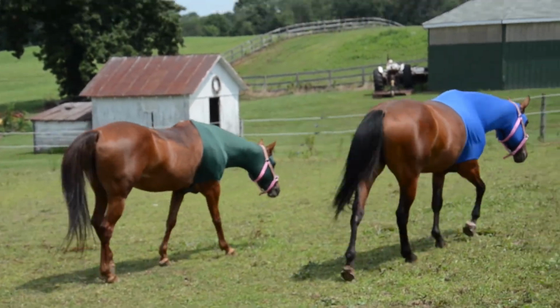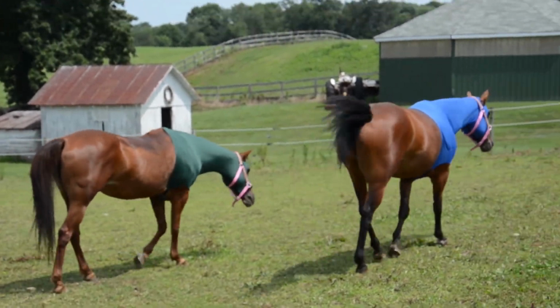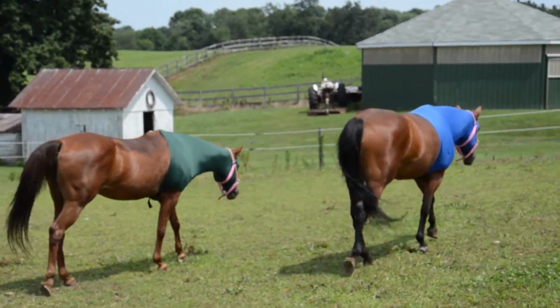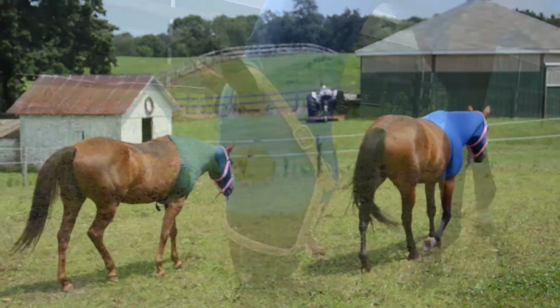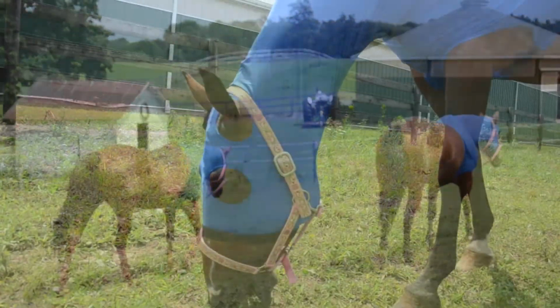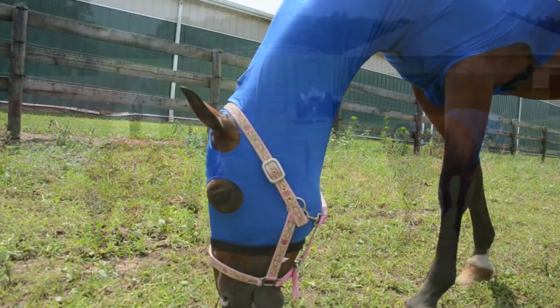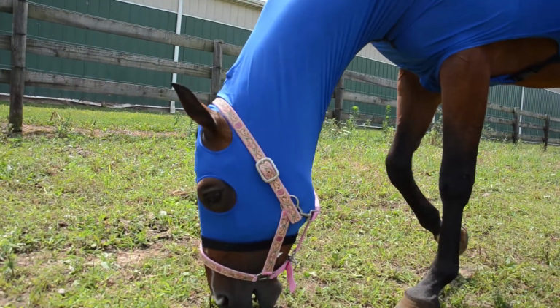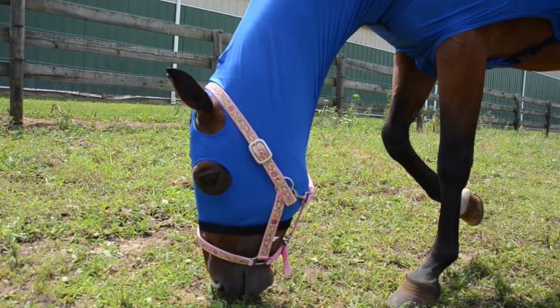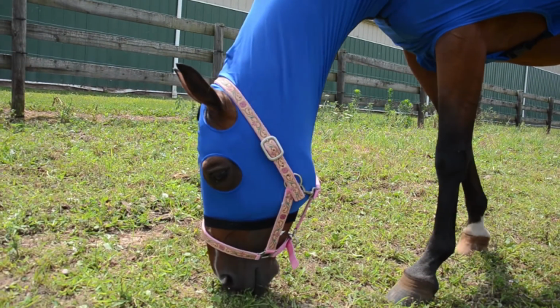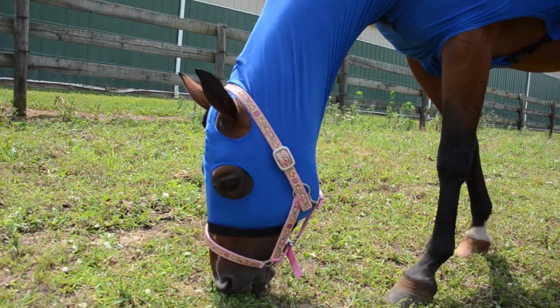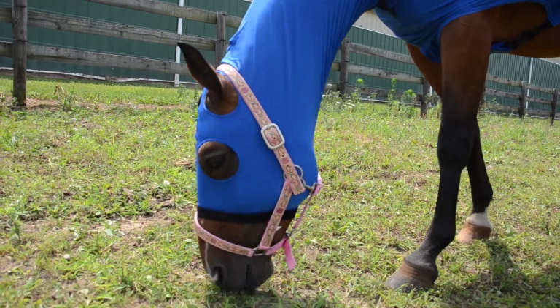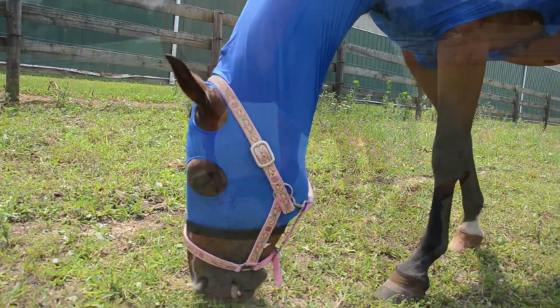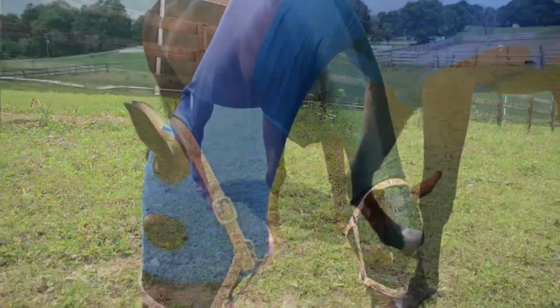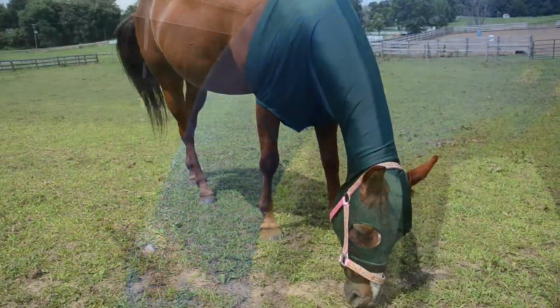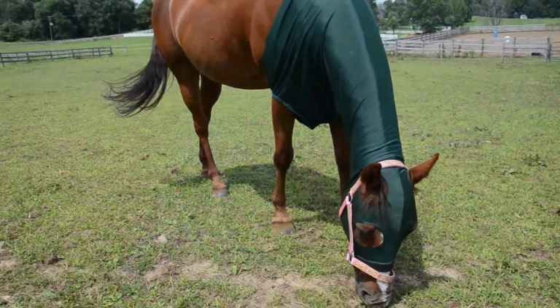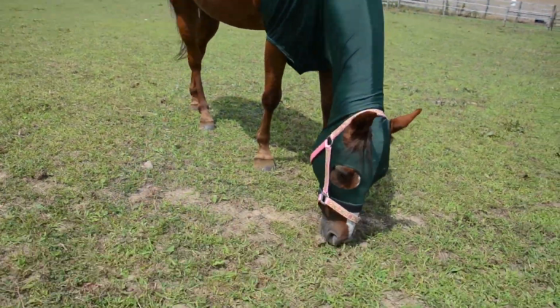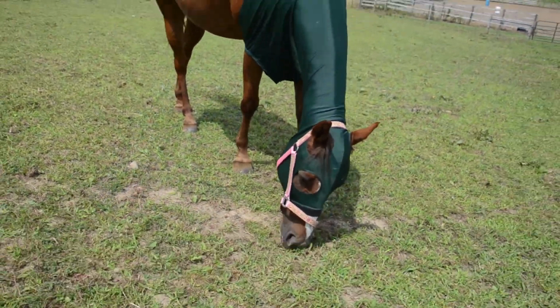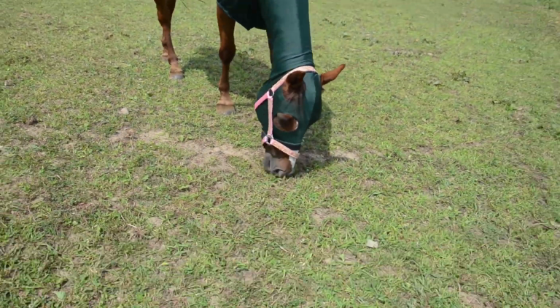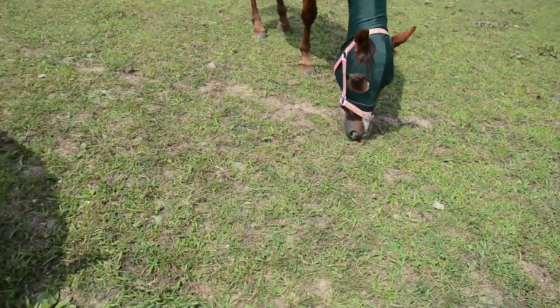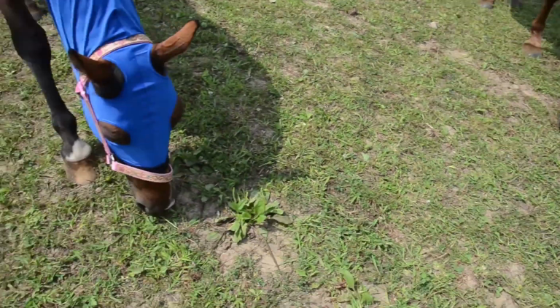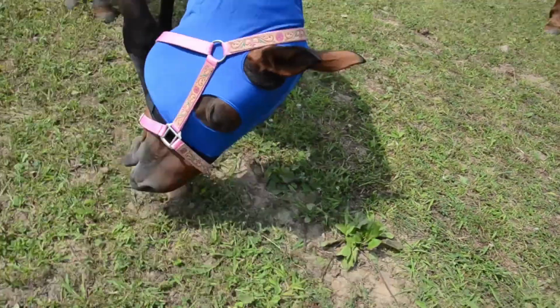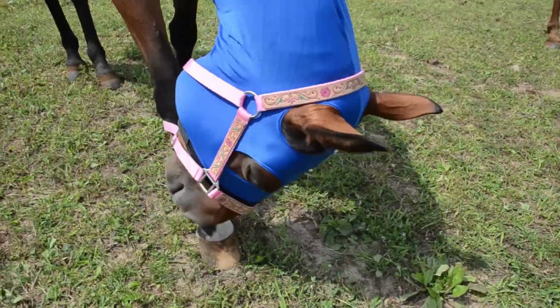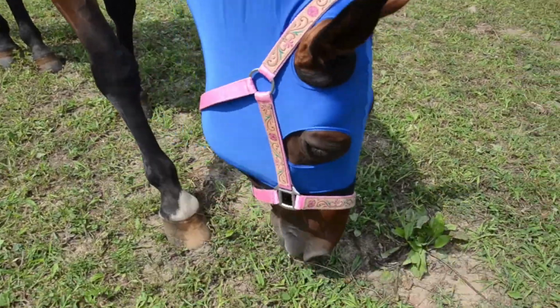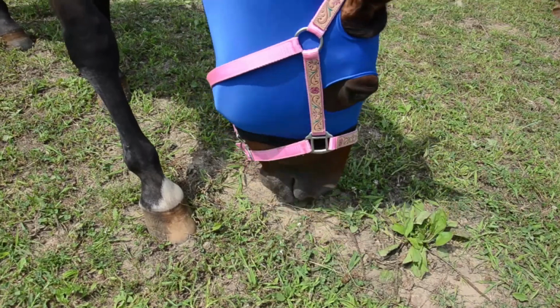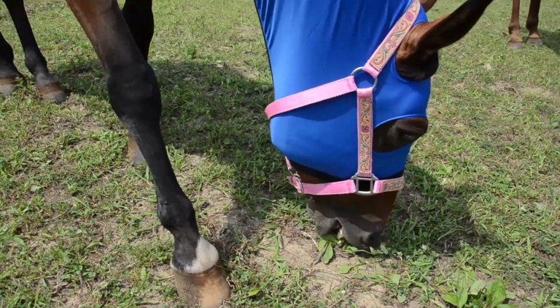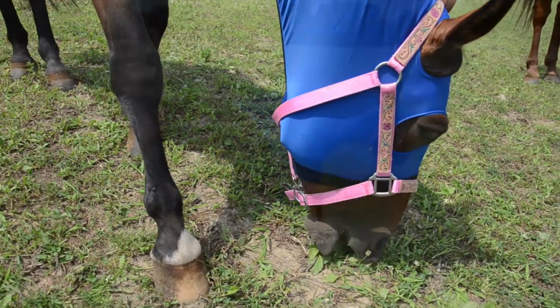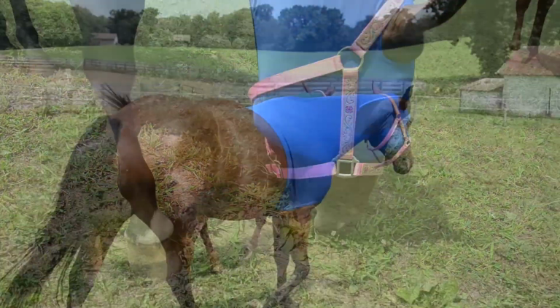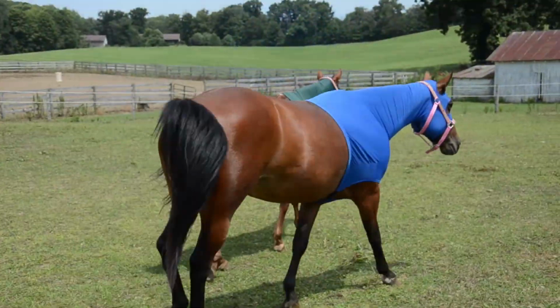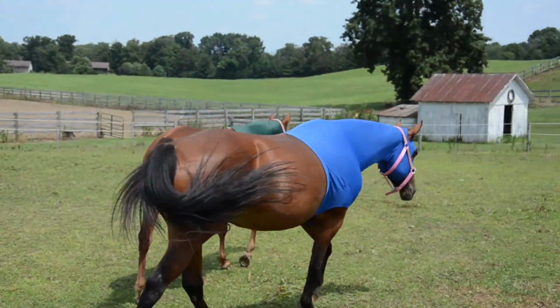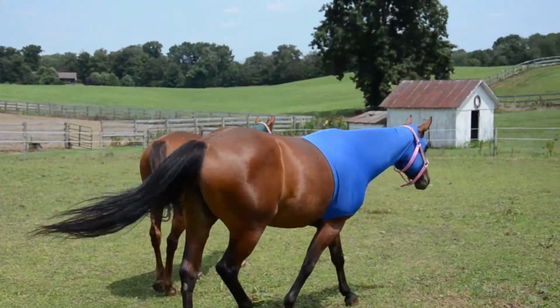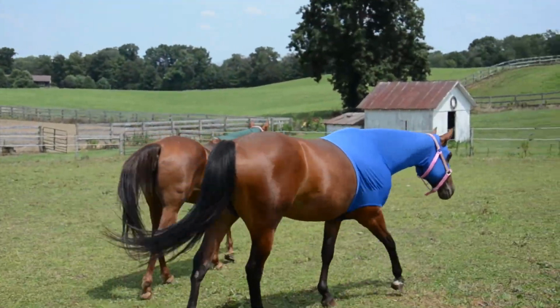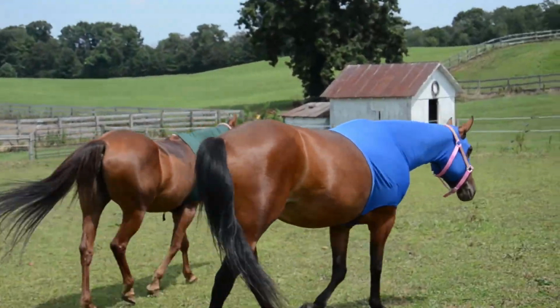This lycra horsehood with a zipper is great alone or under a blanket. Available in three fashionable colors and in three sizes: medium, large, and extra large.